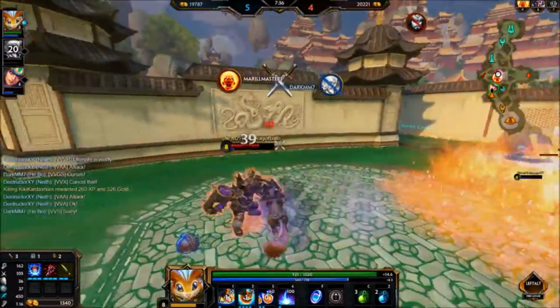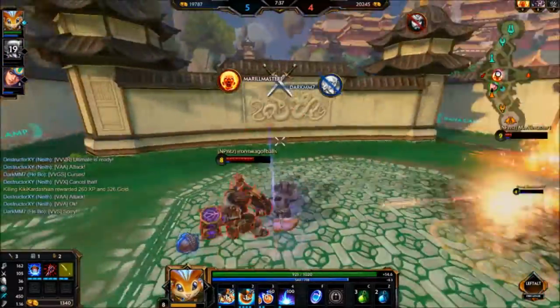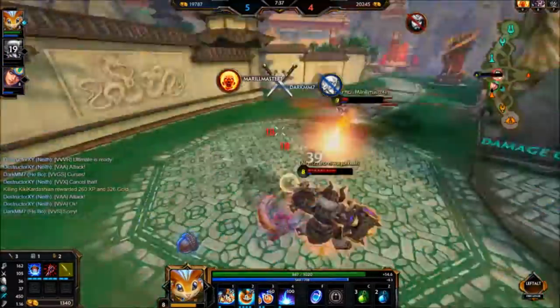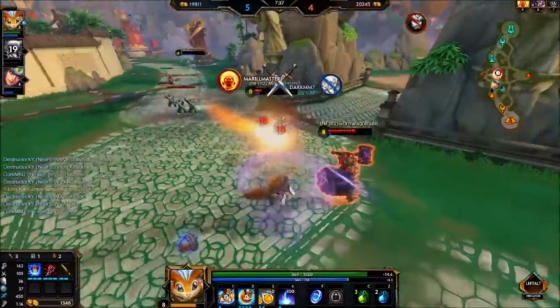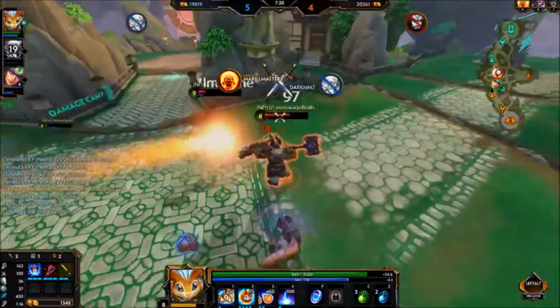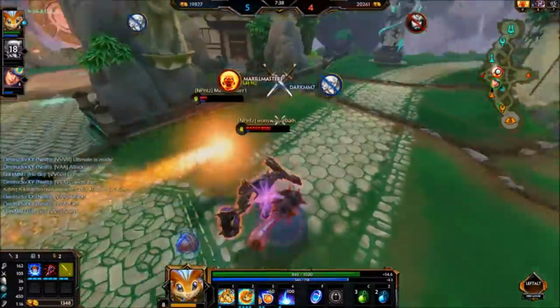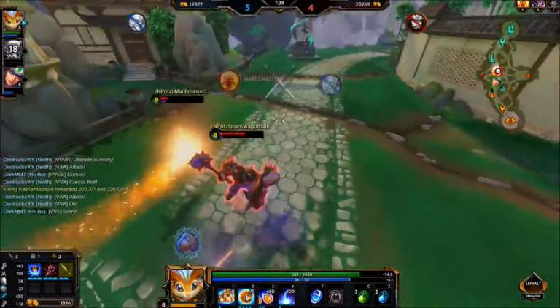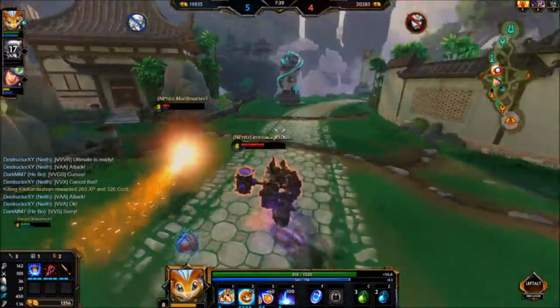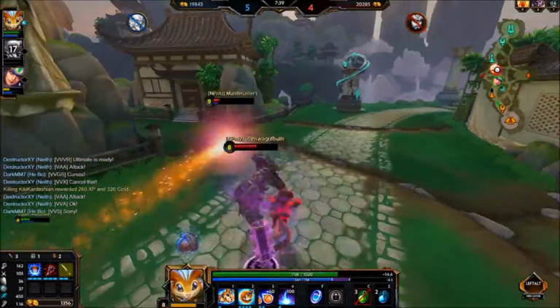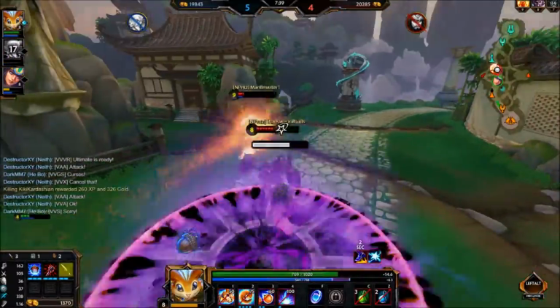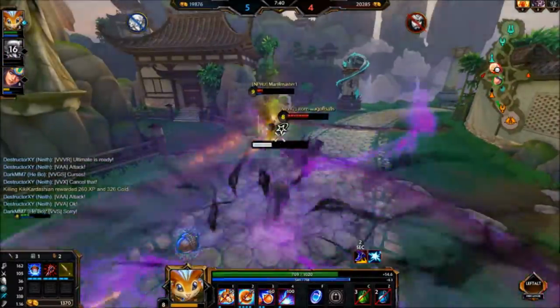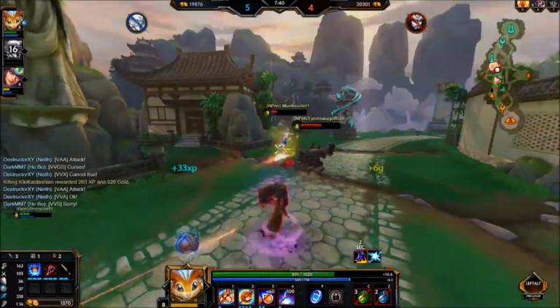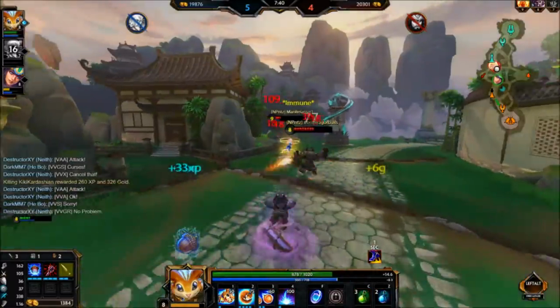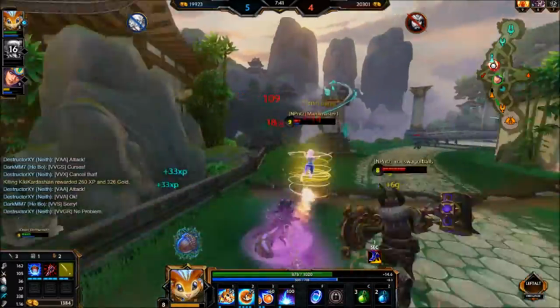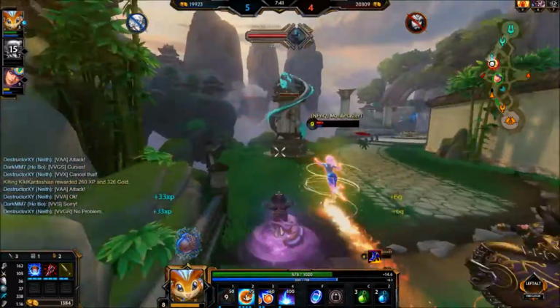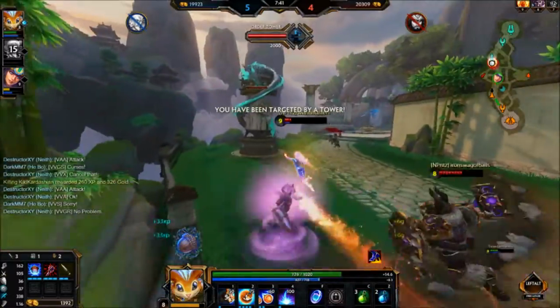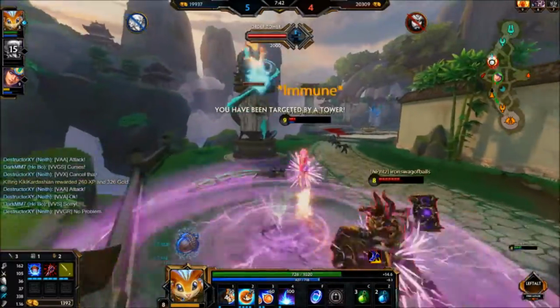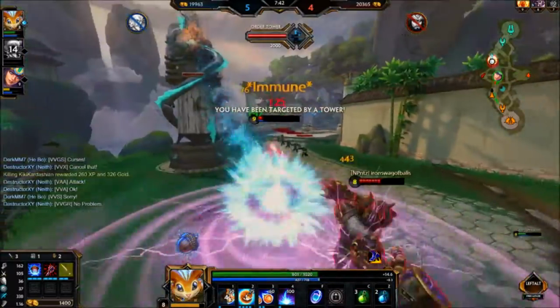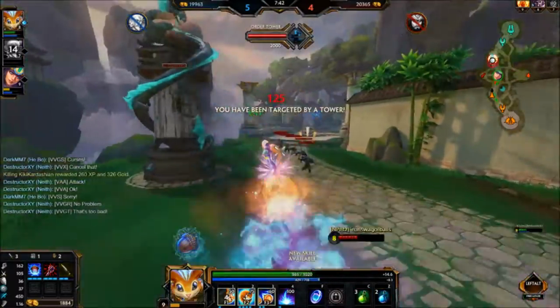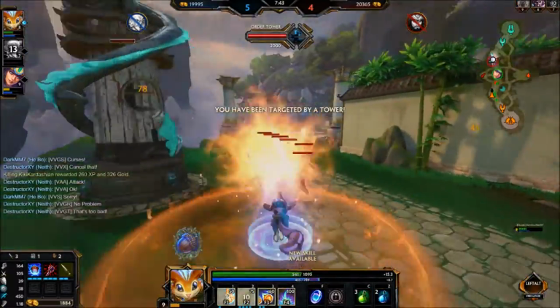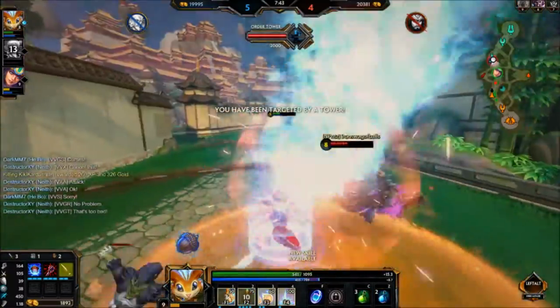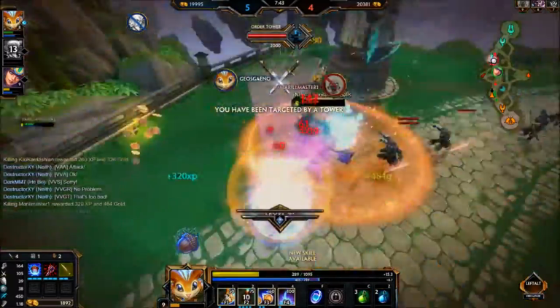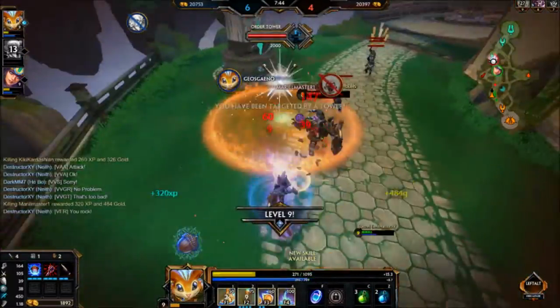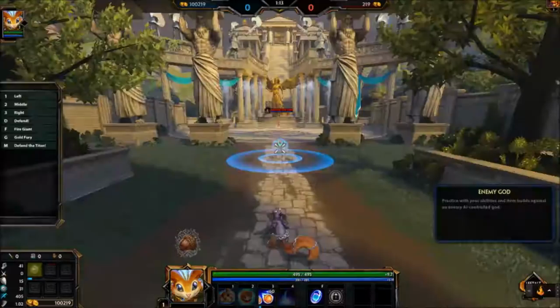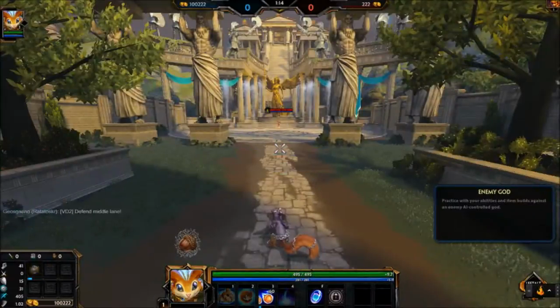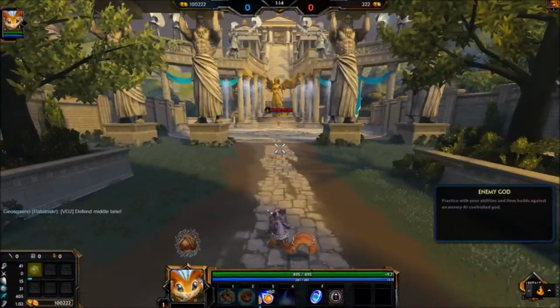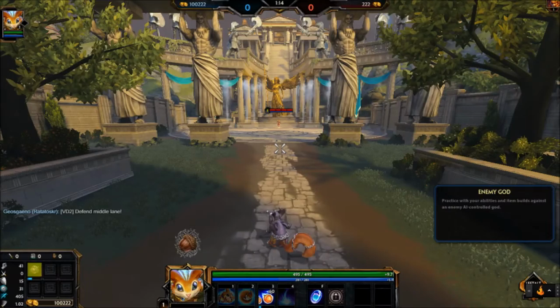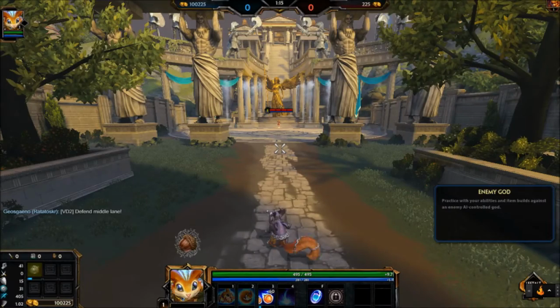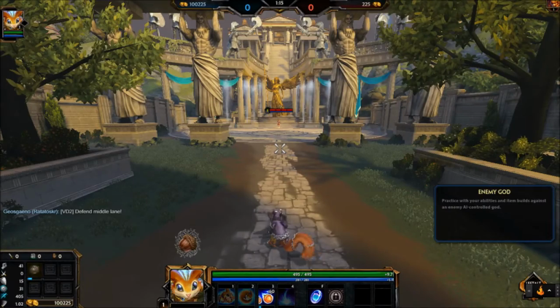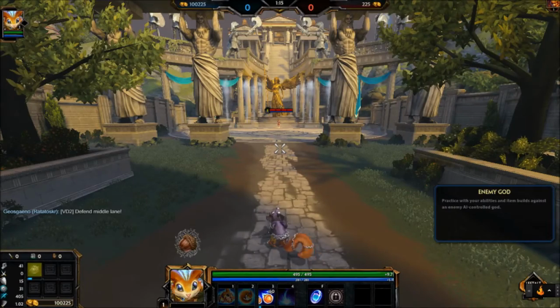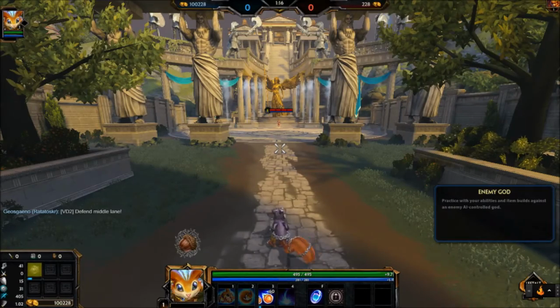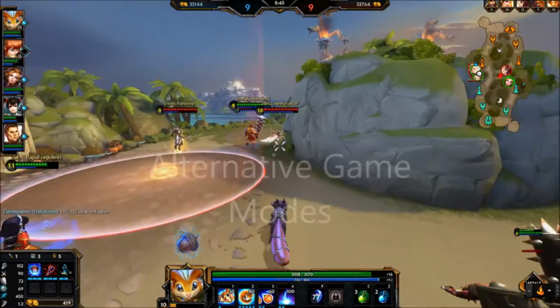I run away a lot and use Through the Cosmos to re-initiate when a teamfight is starting to go in our favor. Like any assassin, you cannot take a lot of damage, so stay initiated as long as you are not being focused on. Dish out as much damage as you can and enjoy the ride, but never, ever, ever forget to defend middle lane.